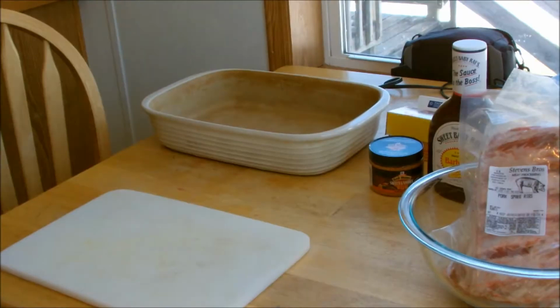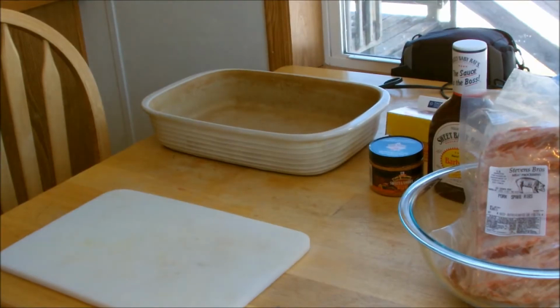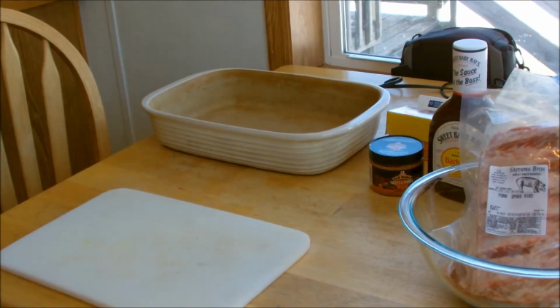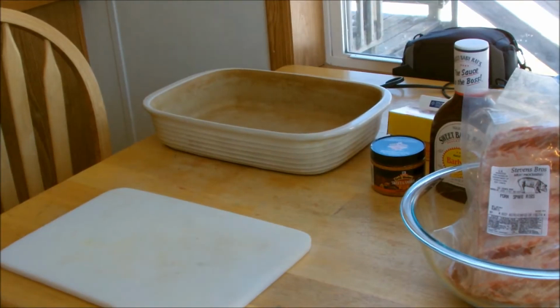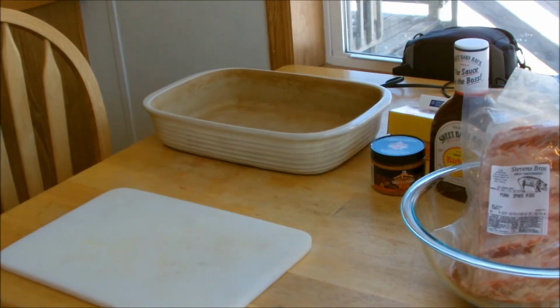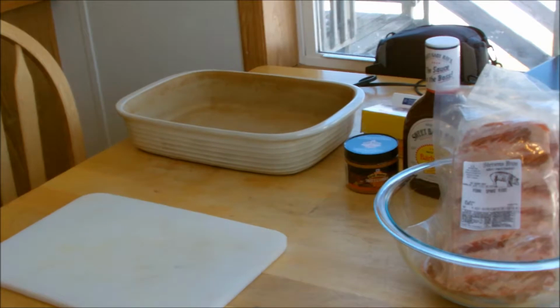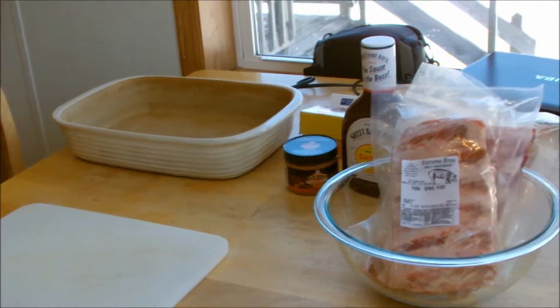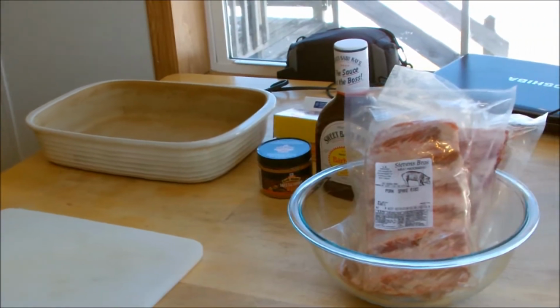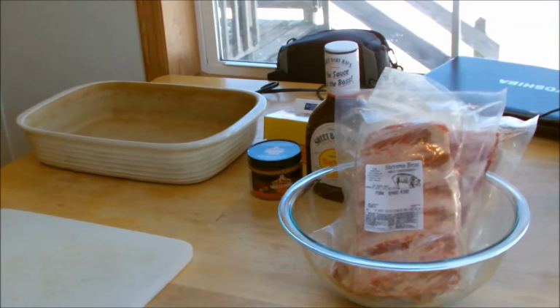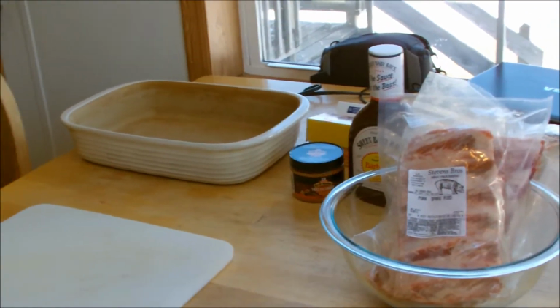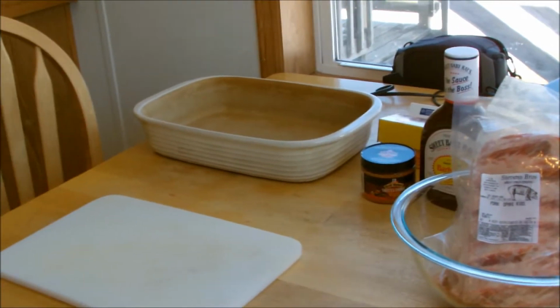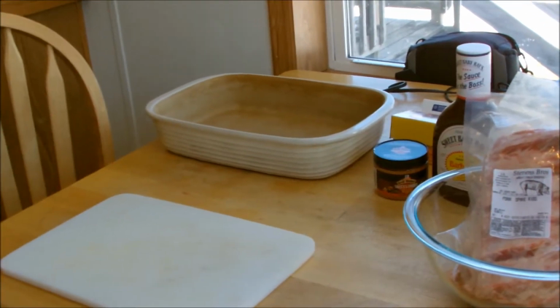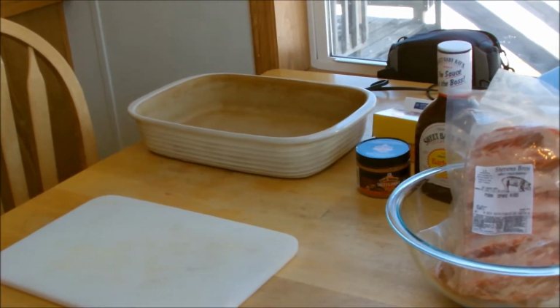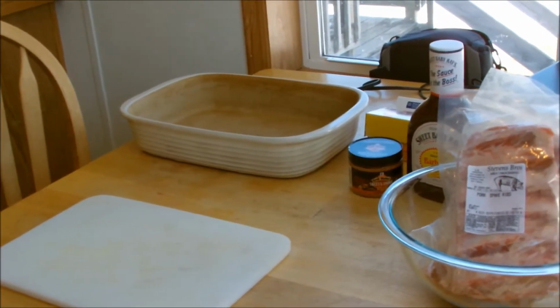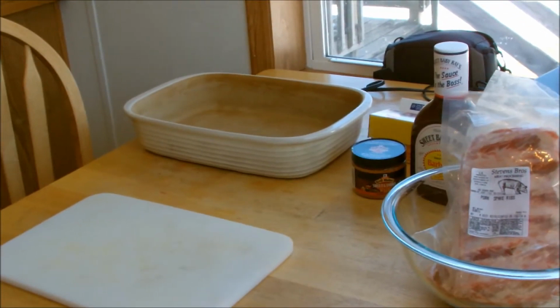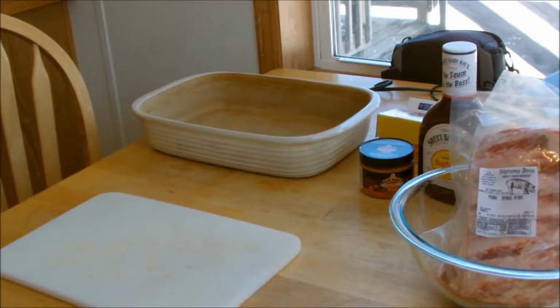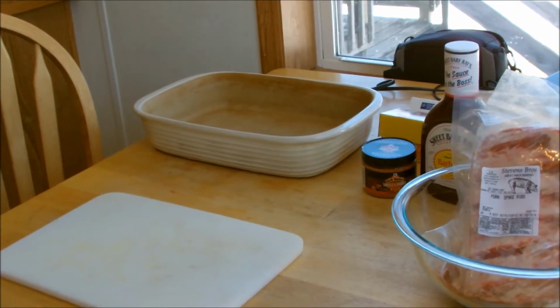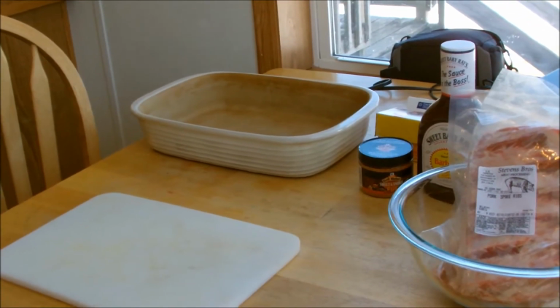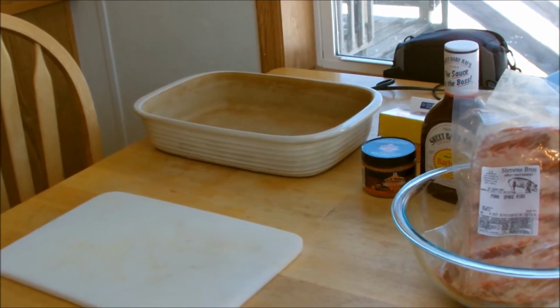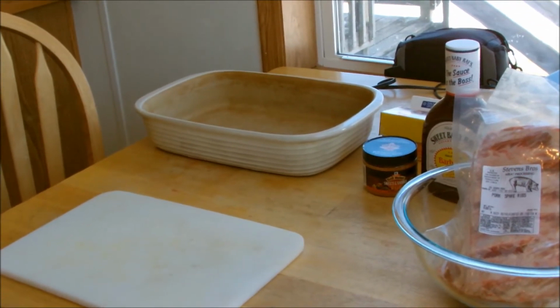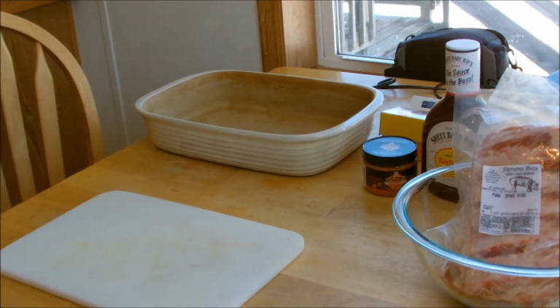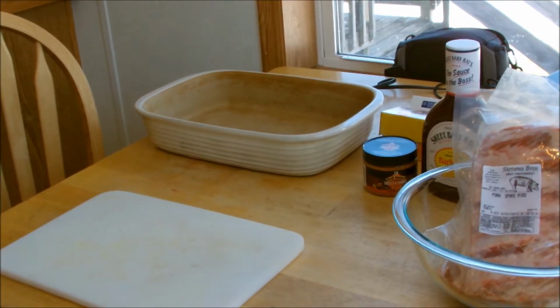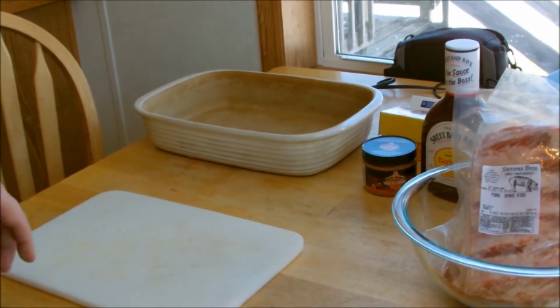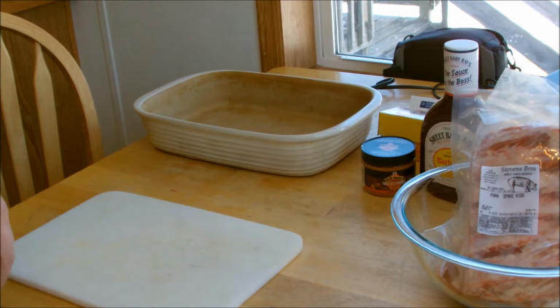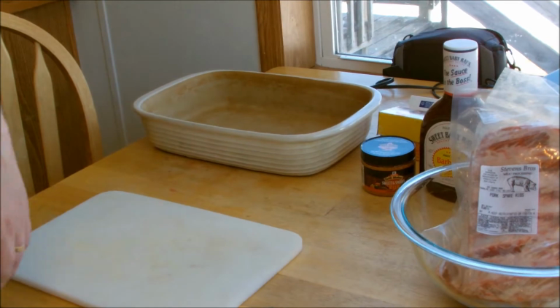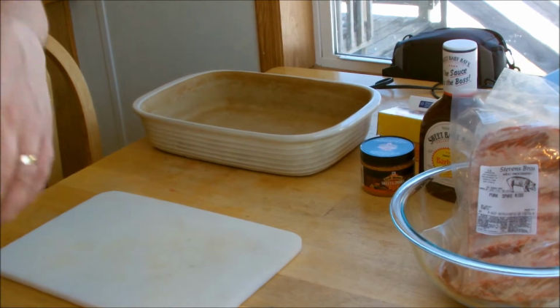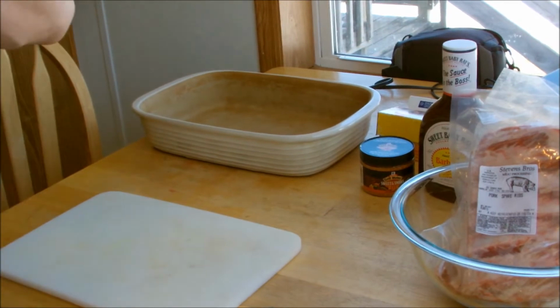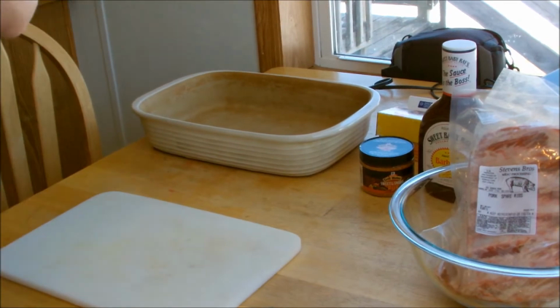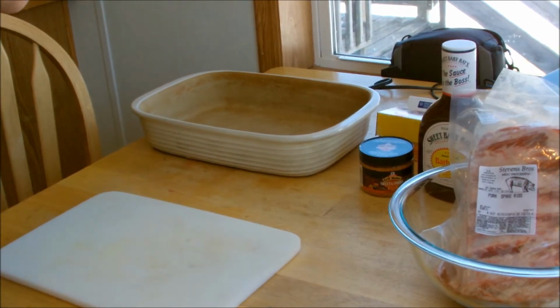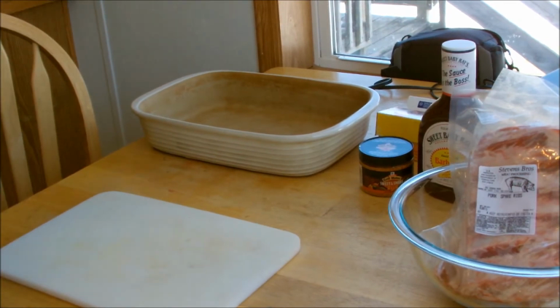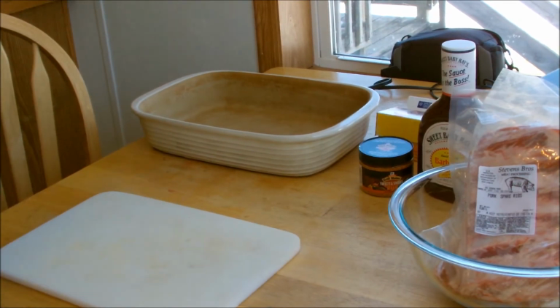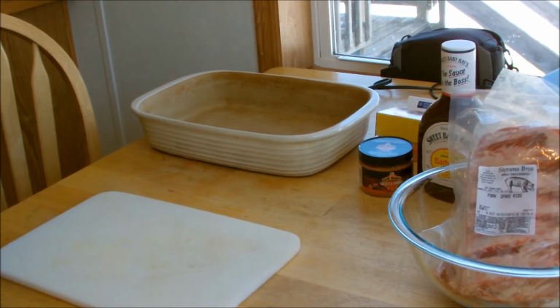All right guys, I'm going to show you real quick — this video is going to show you how to make some phenomenal ribs.